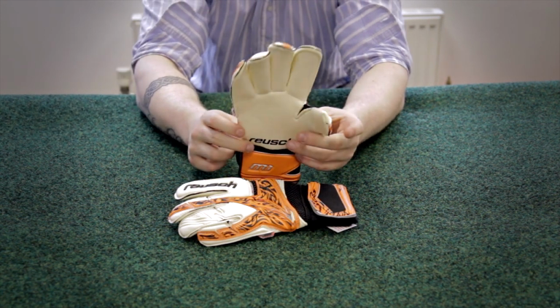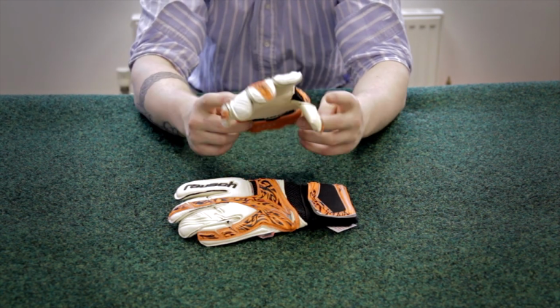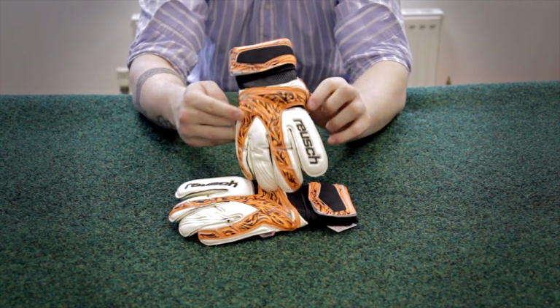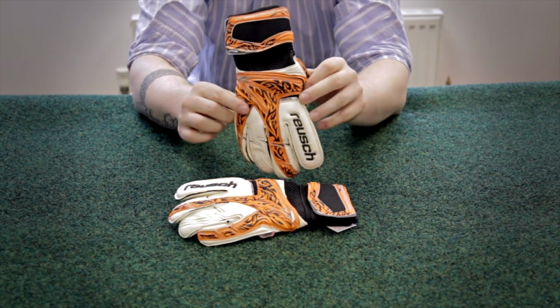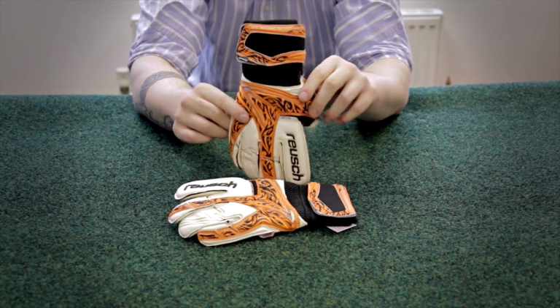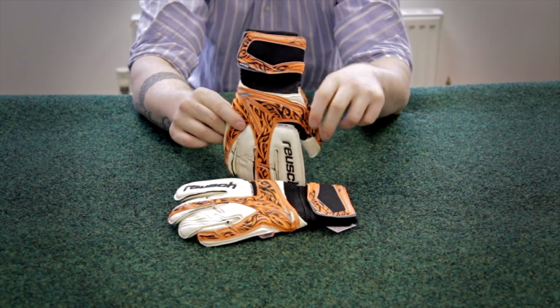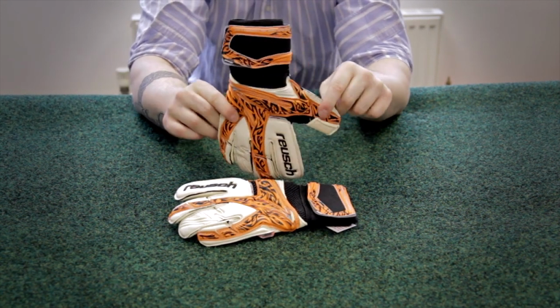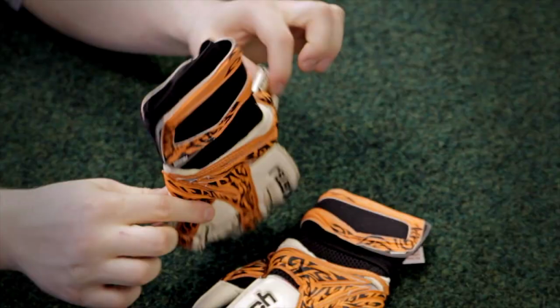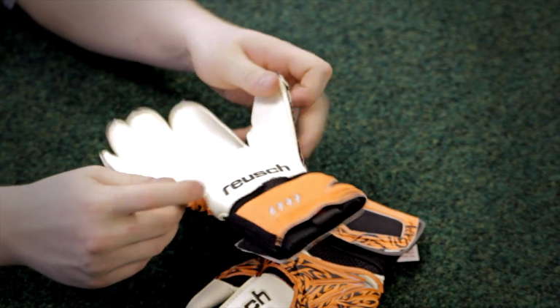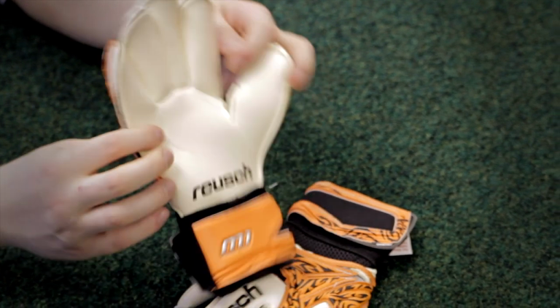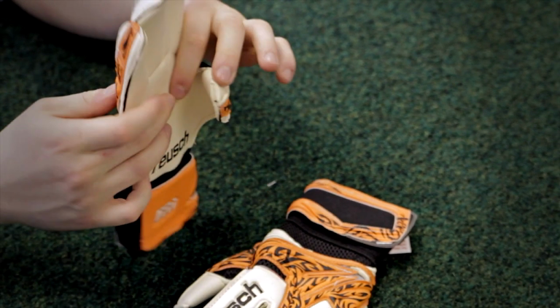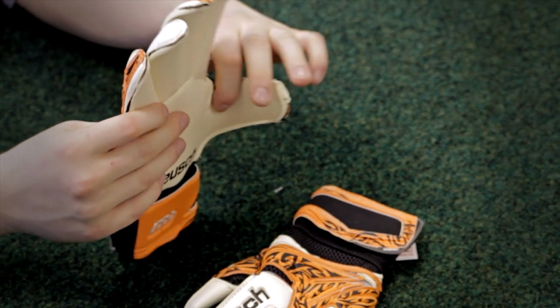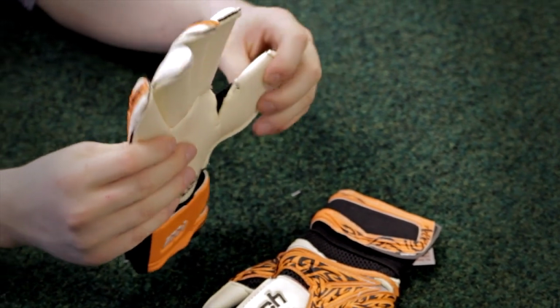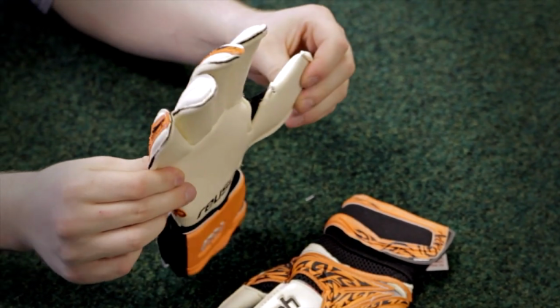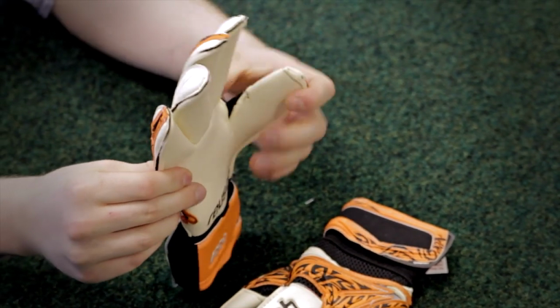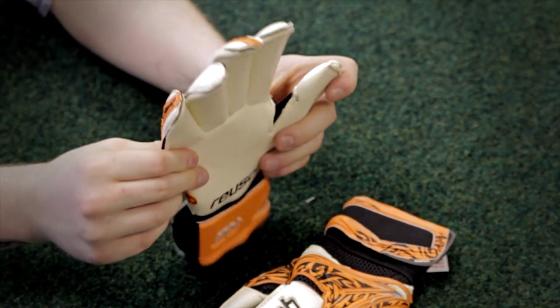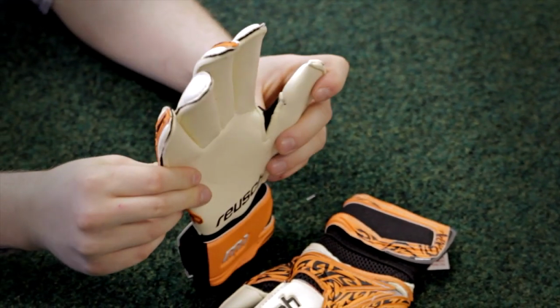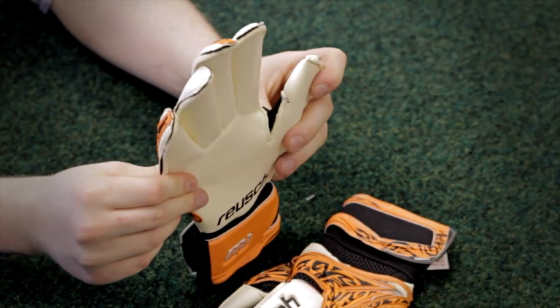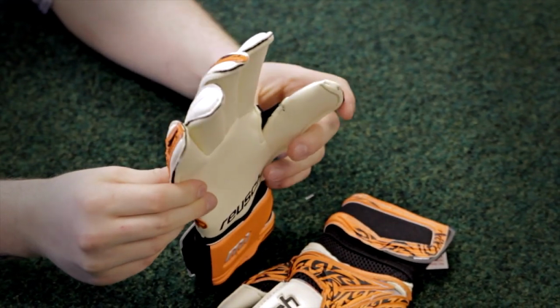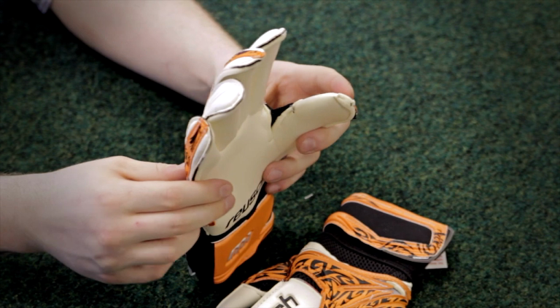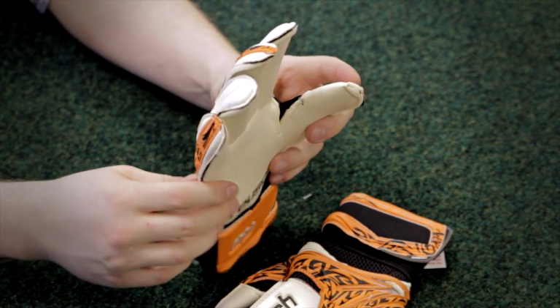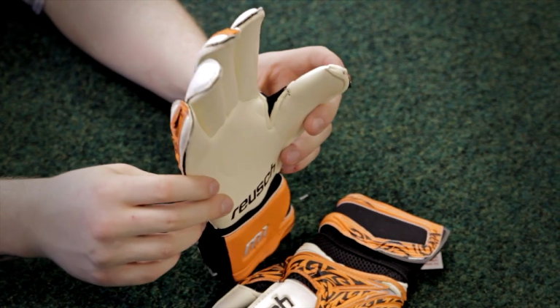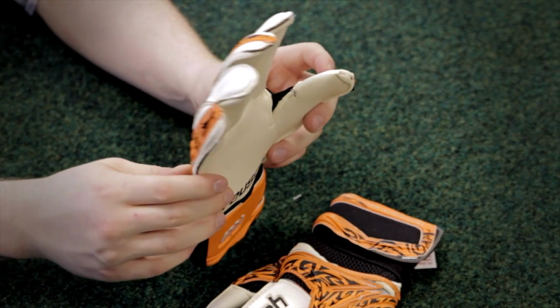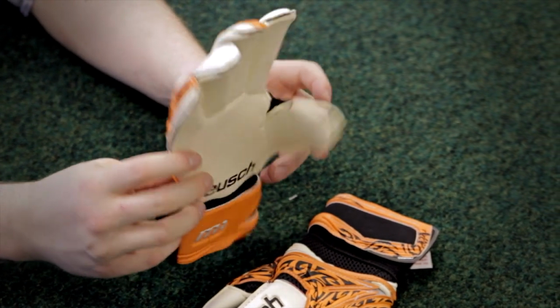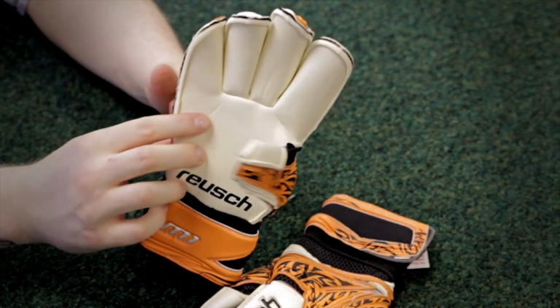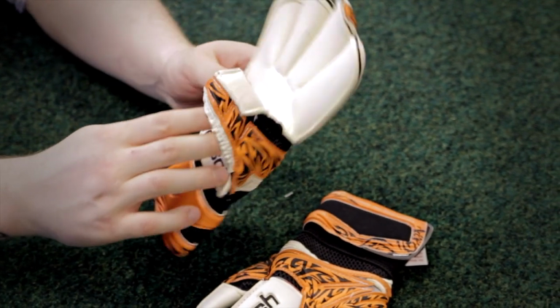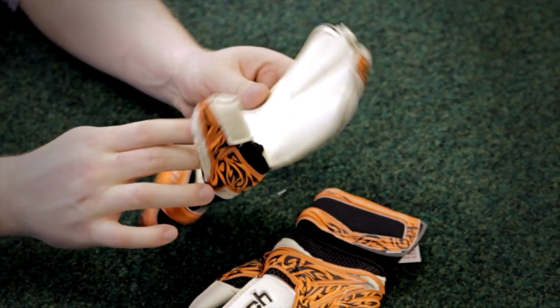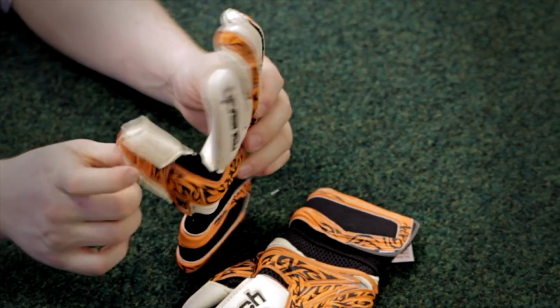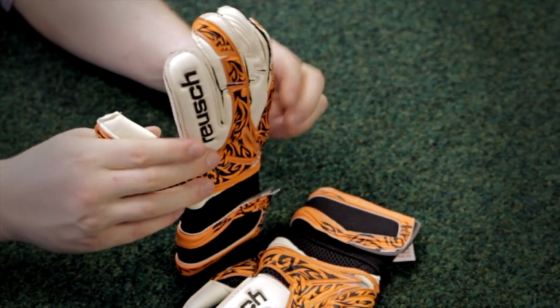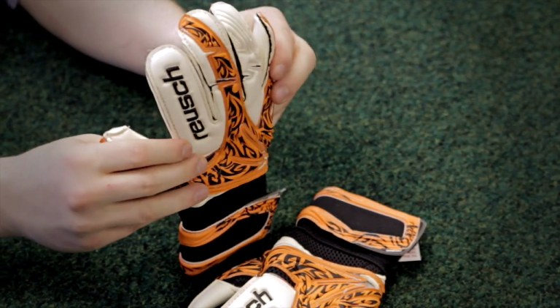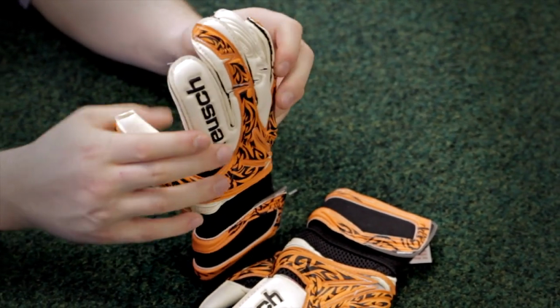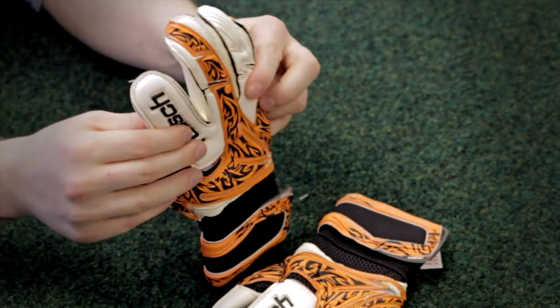It's constructed with a fantastic M1 special surround palm and provides perfect grip in the wet and in the dry. The latex runs all the way up to the small finger, enlarging the catching area and optimising the ergonomic fit.